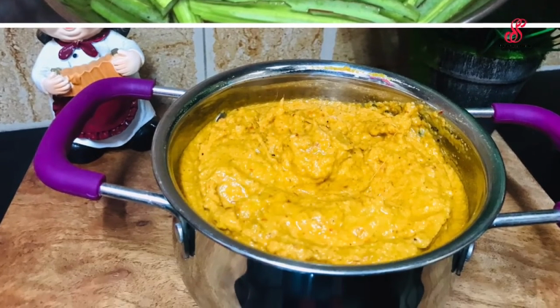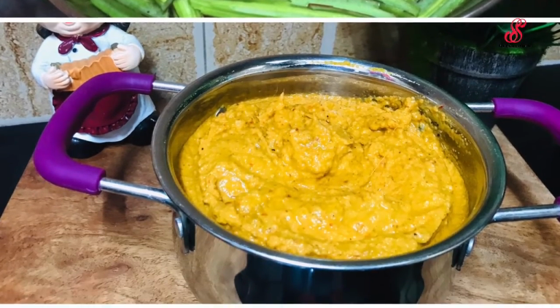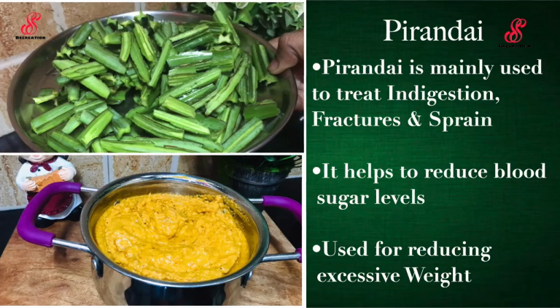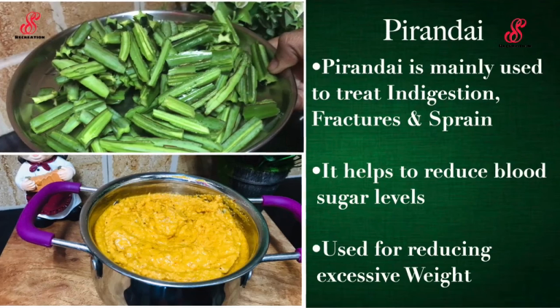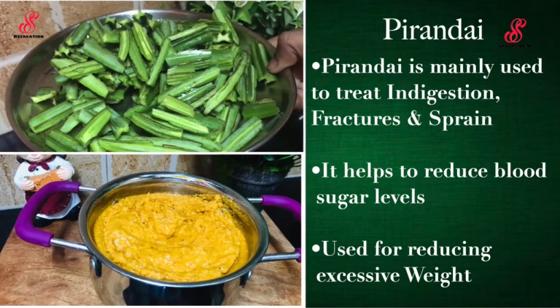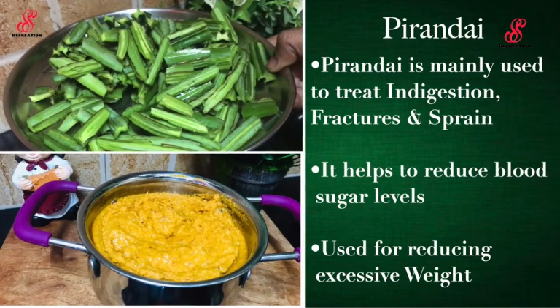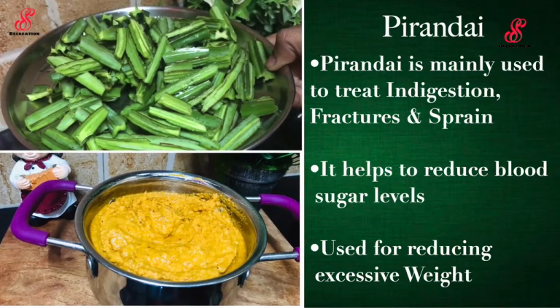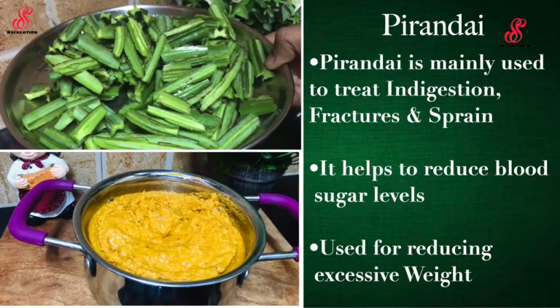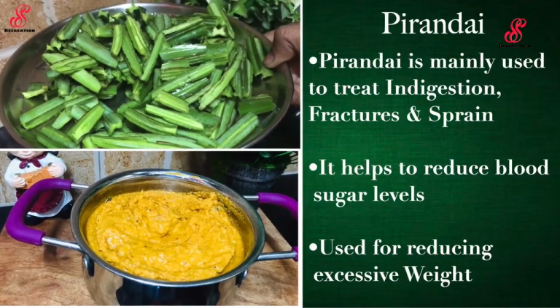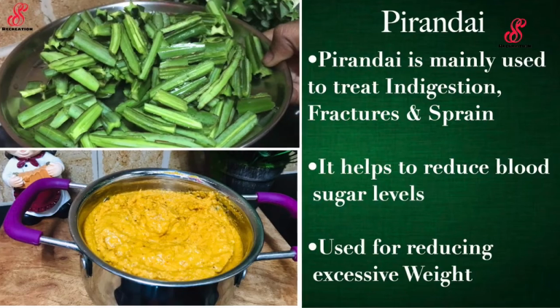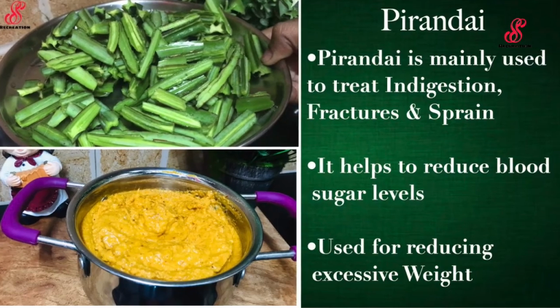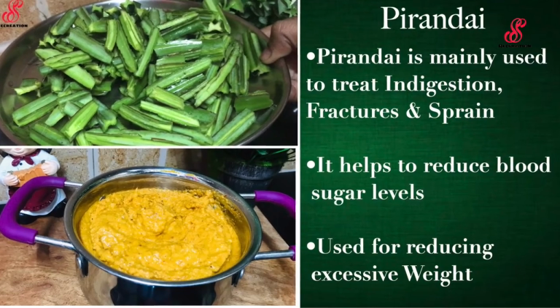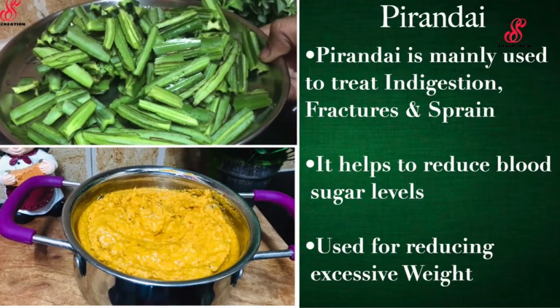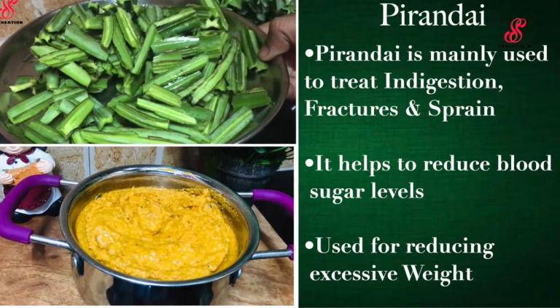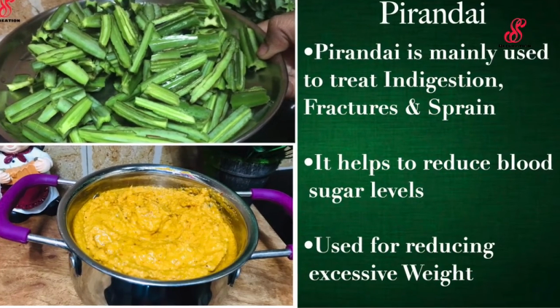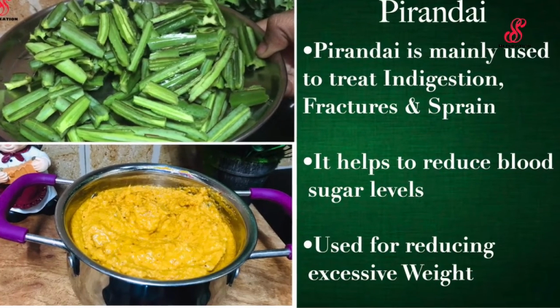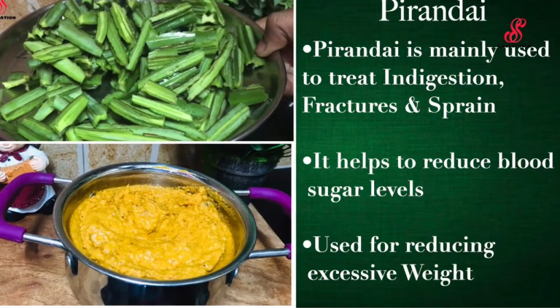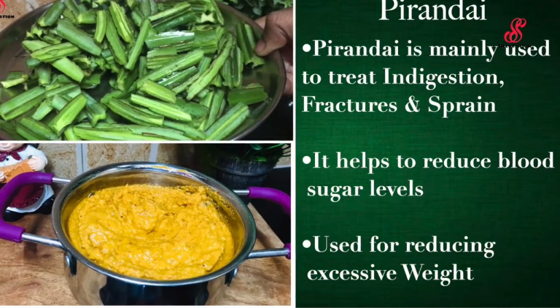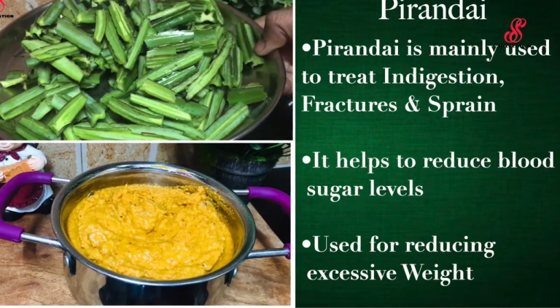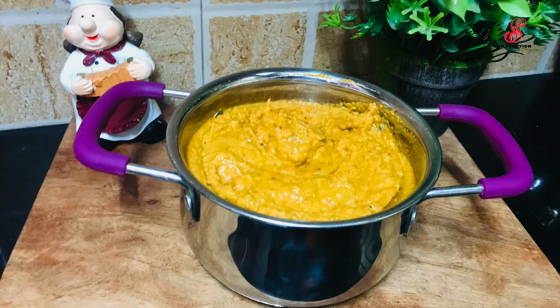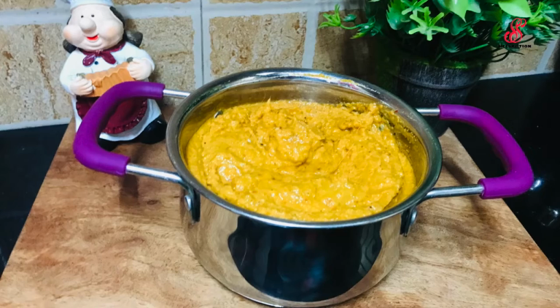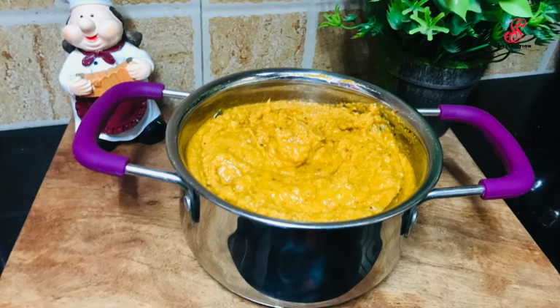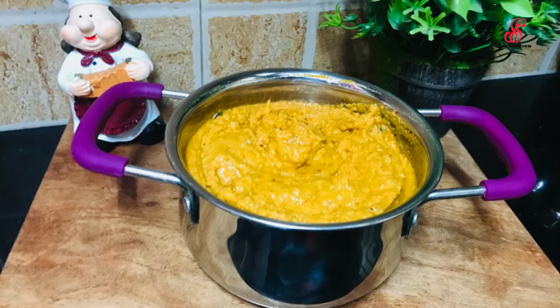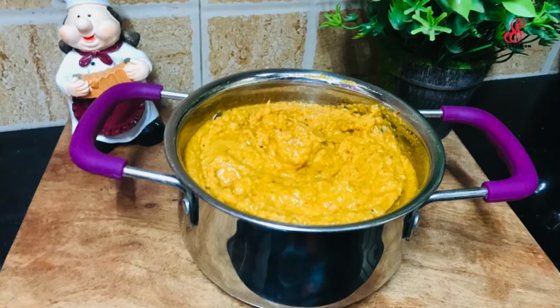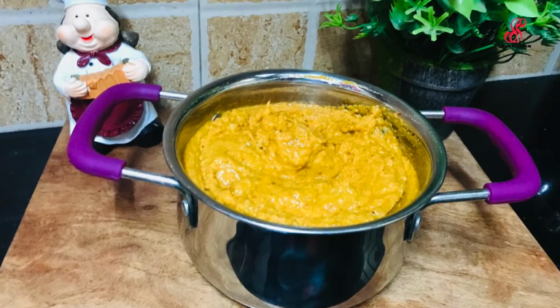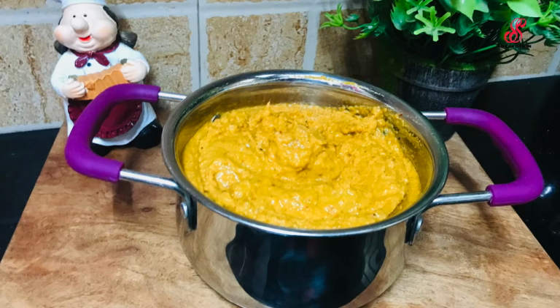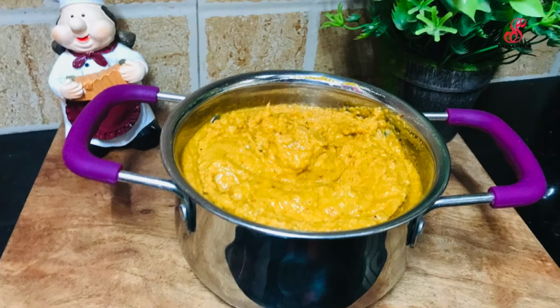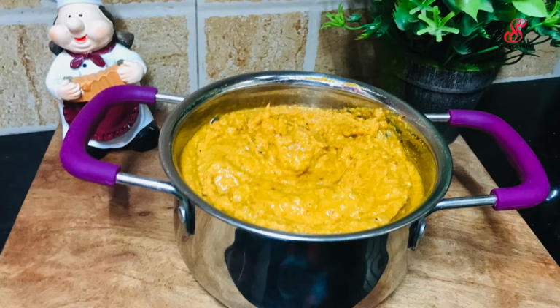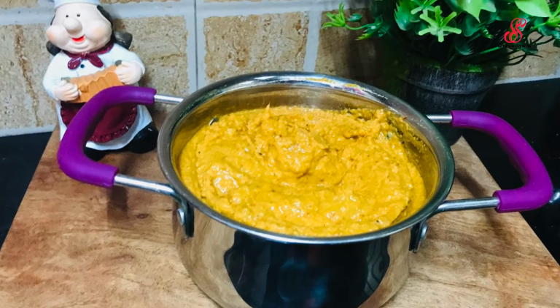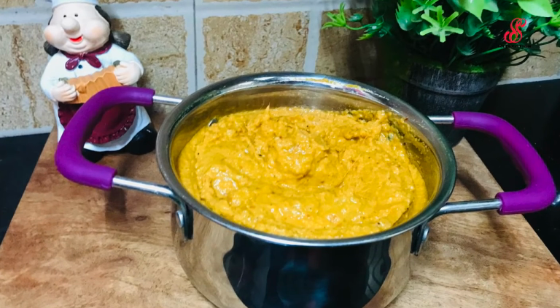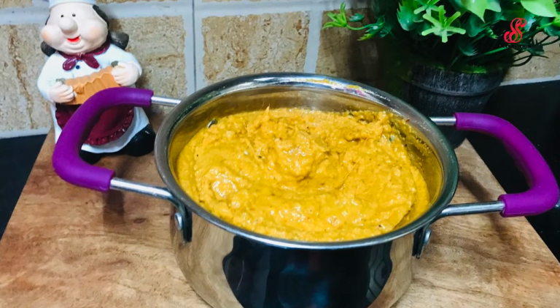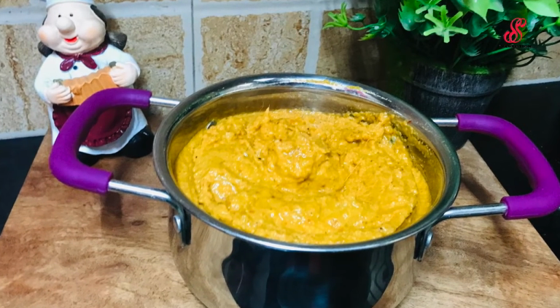If you want to make this recipe, please like, share, and comment. Please subscribe and click the bell icon. See you in the next video.